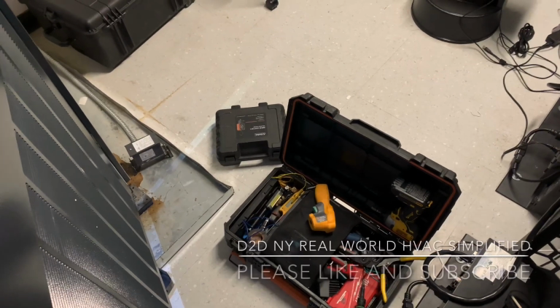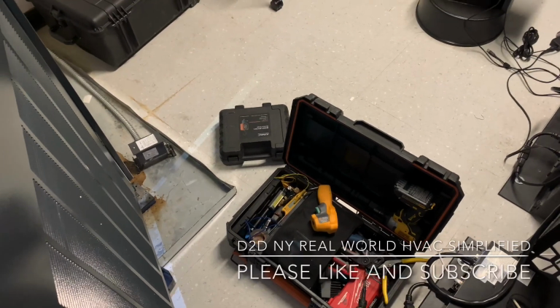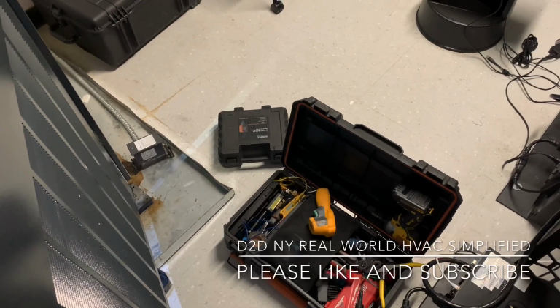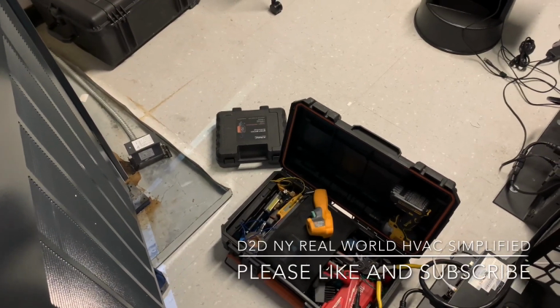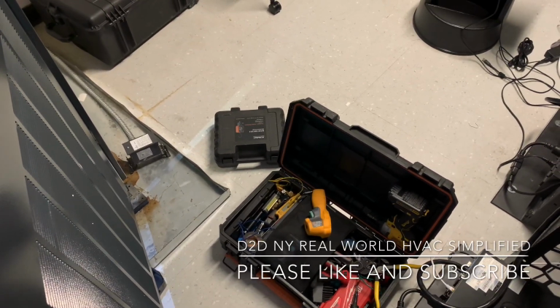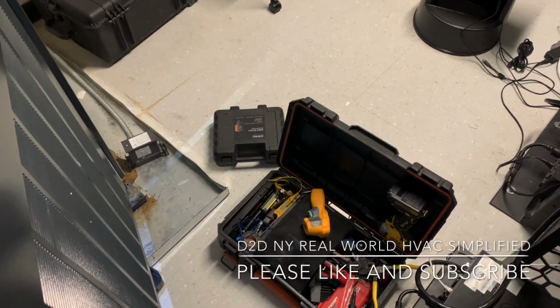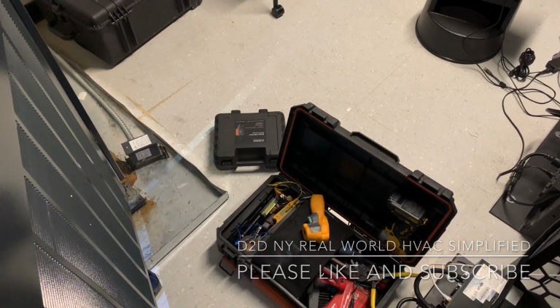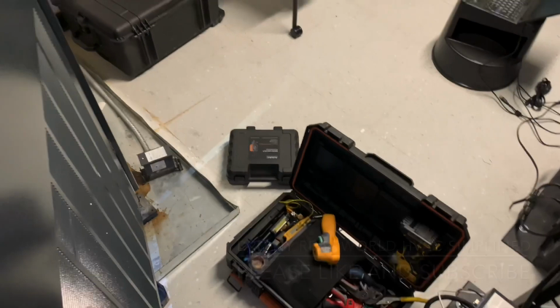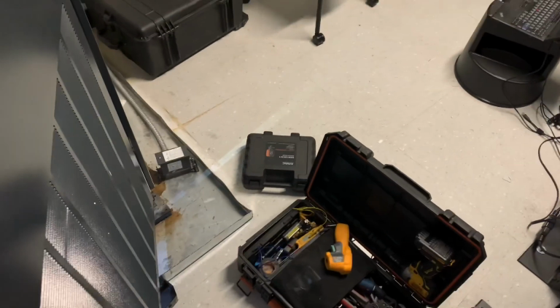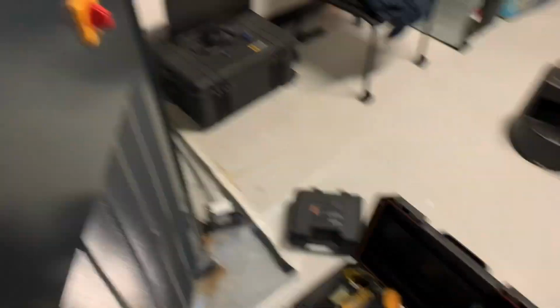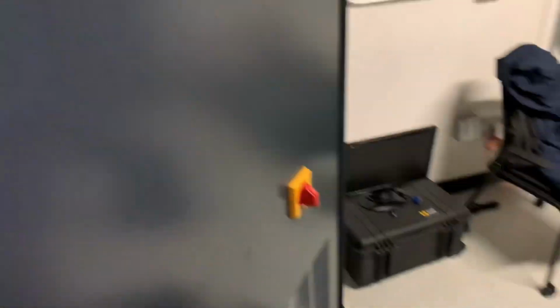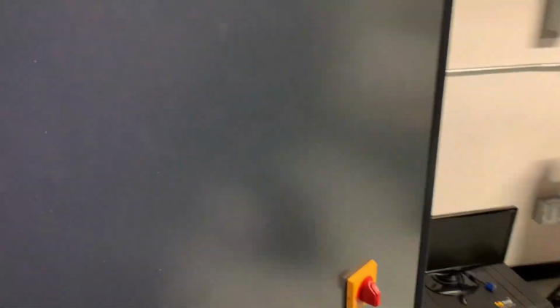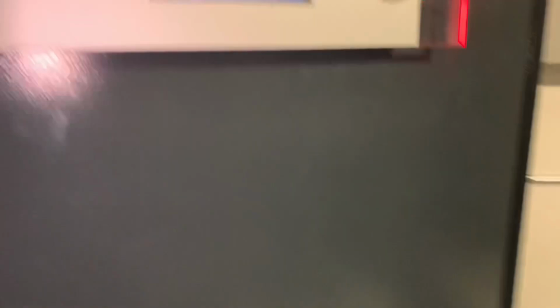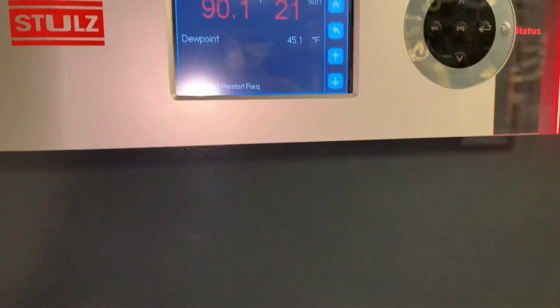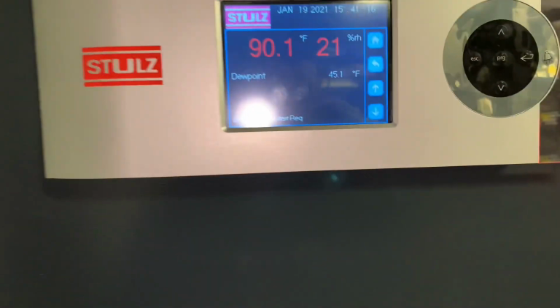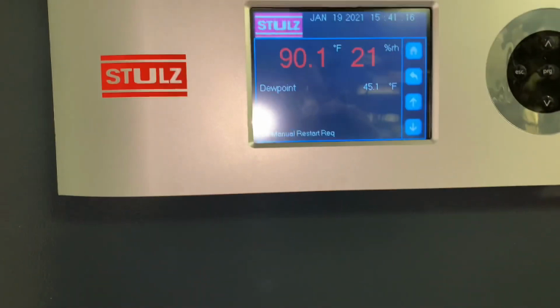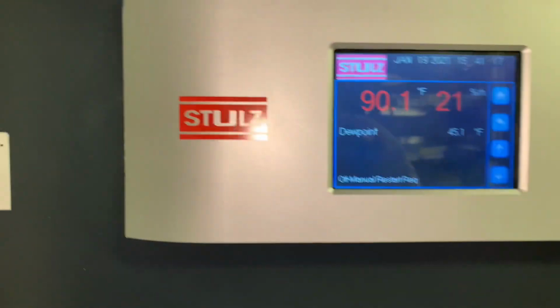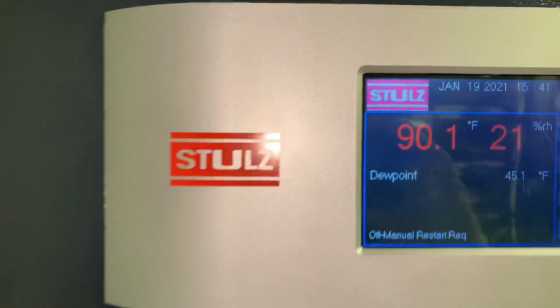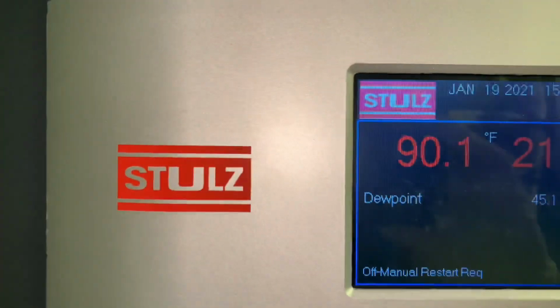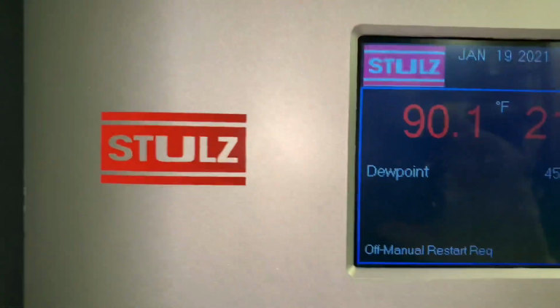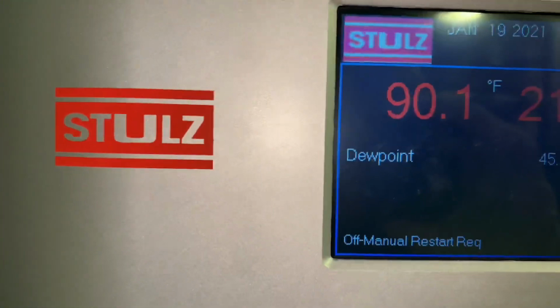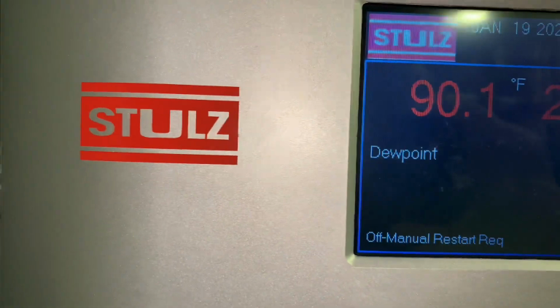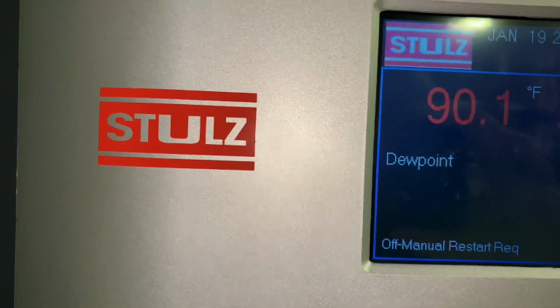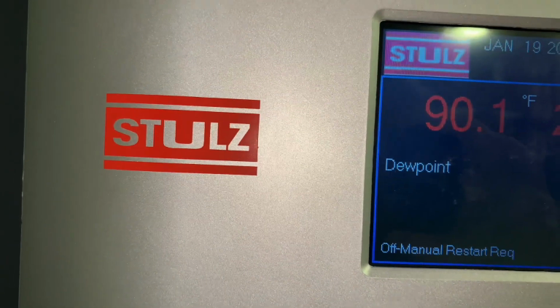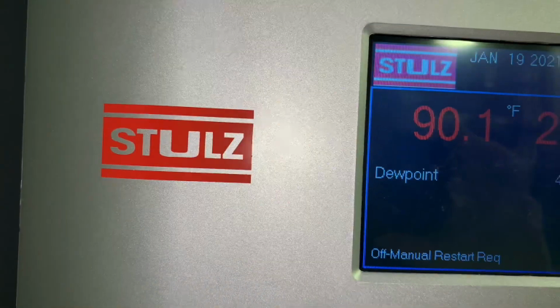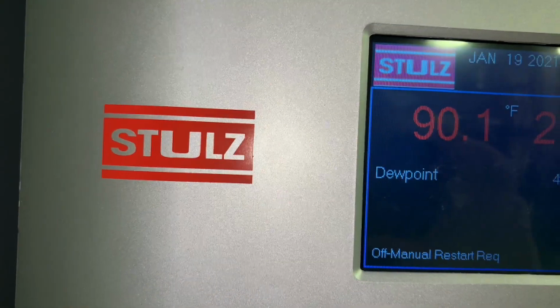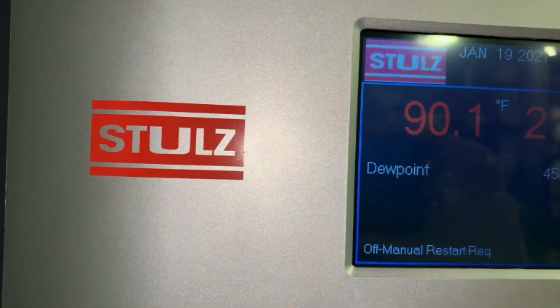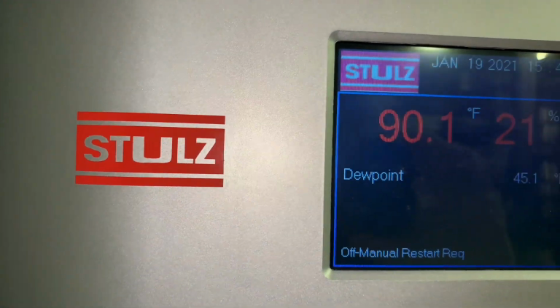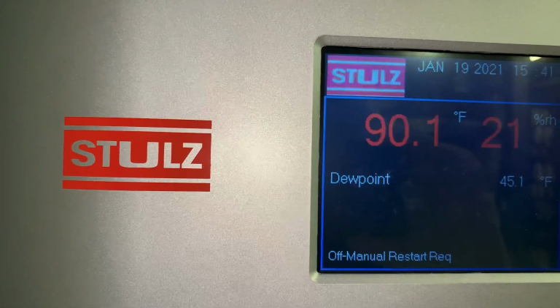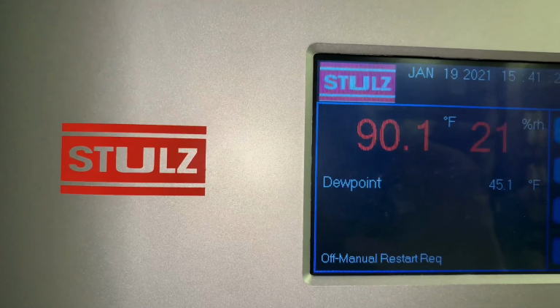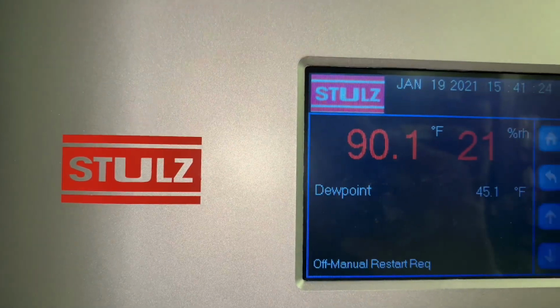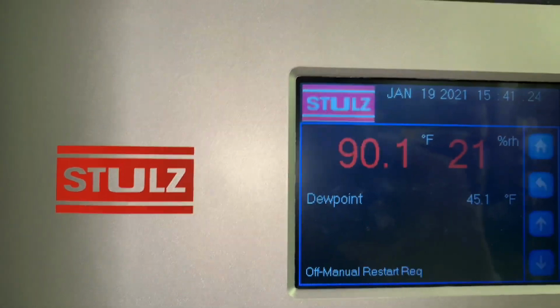D2DNY — Real World HVAC Simplified. In this video I'm going to show you how to test your HVAC or AC compressor if the windings are grounded.